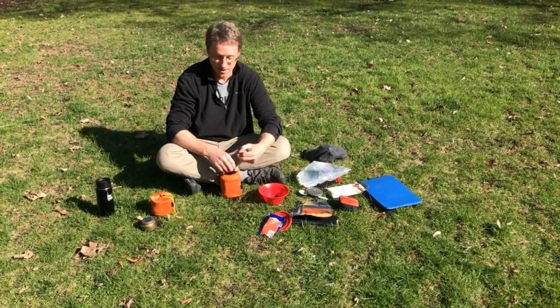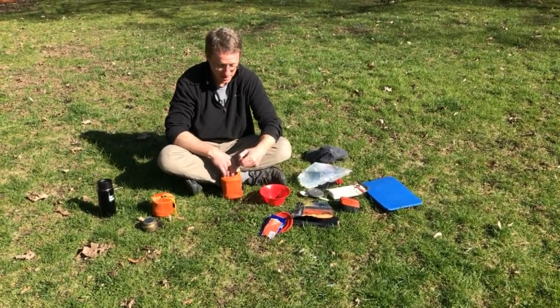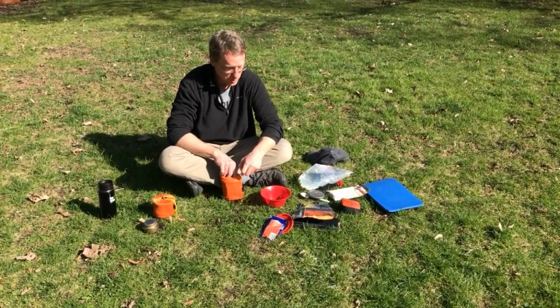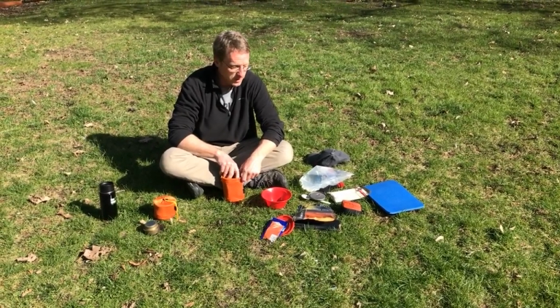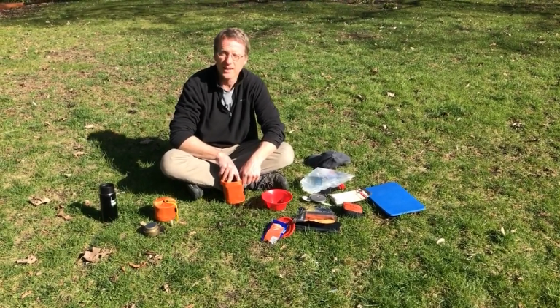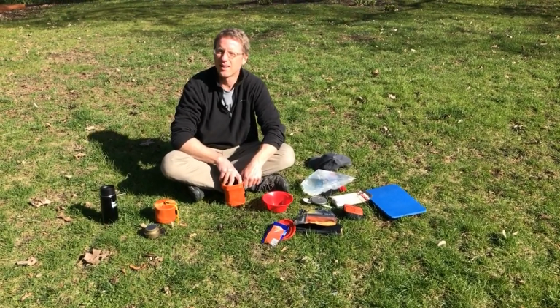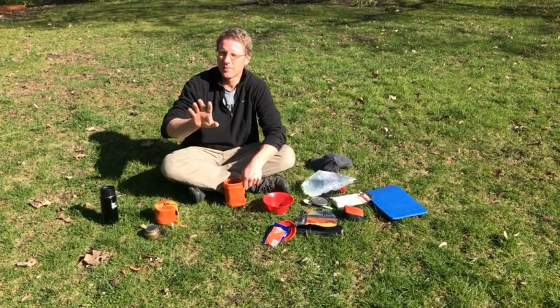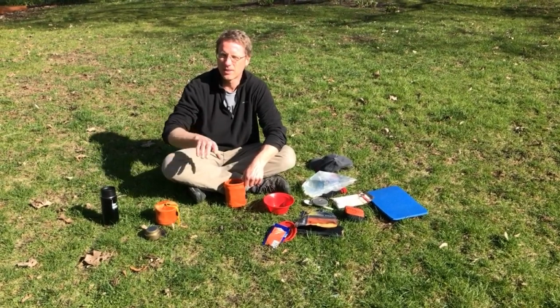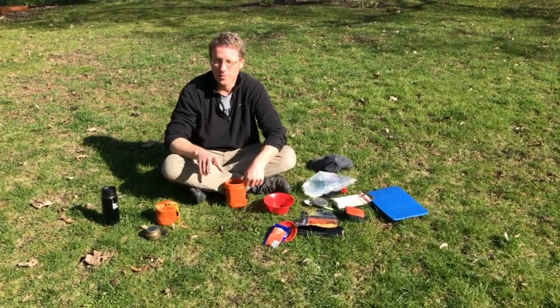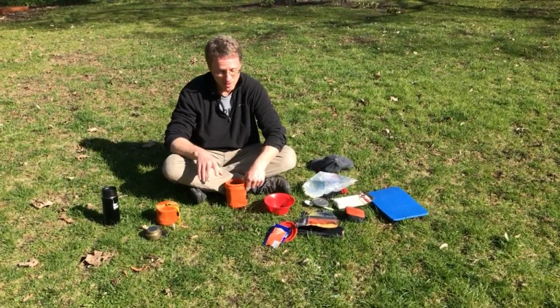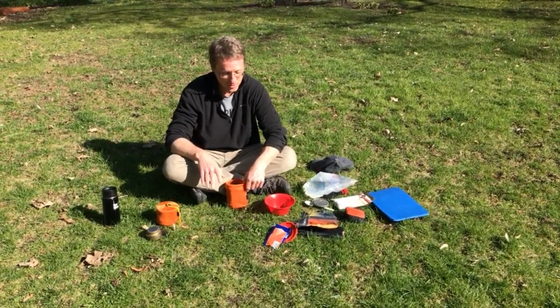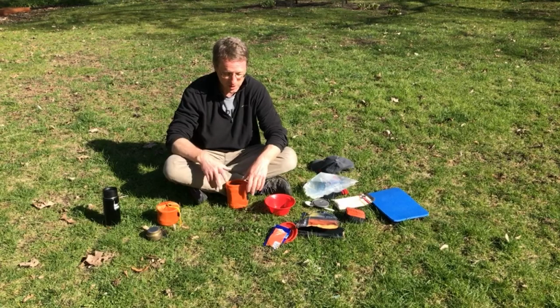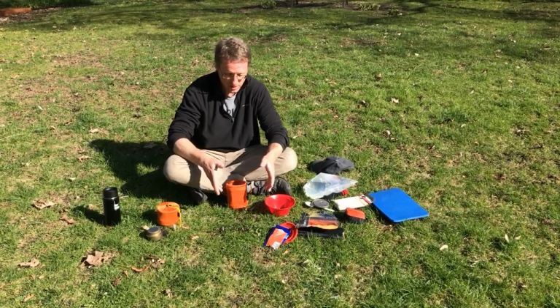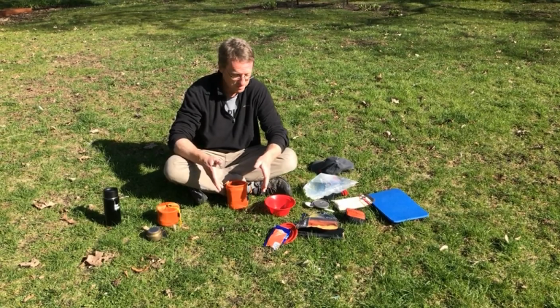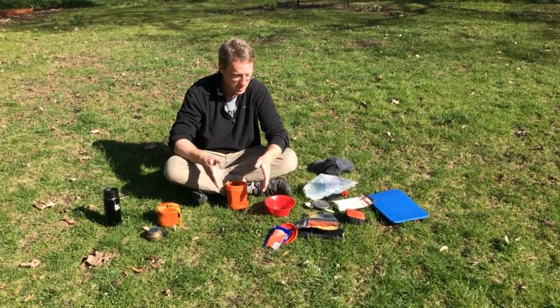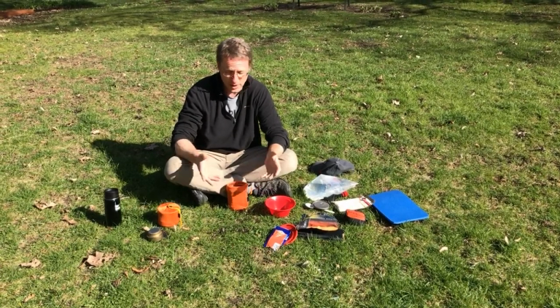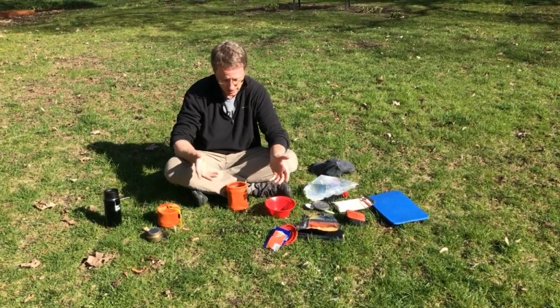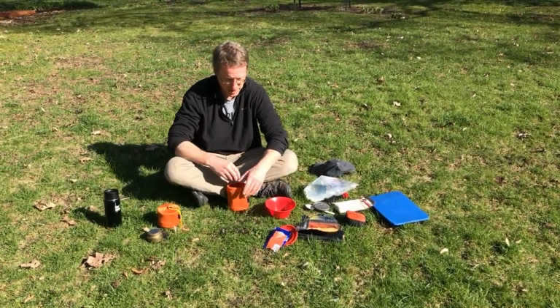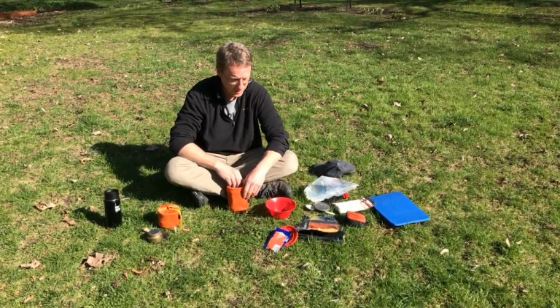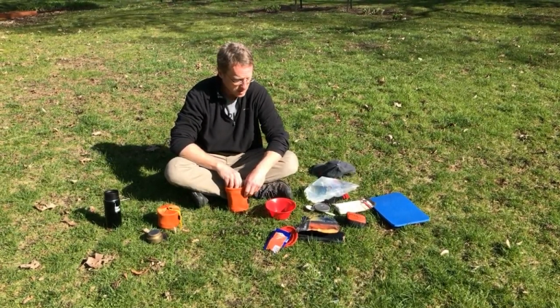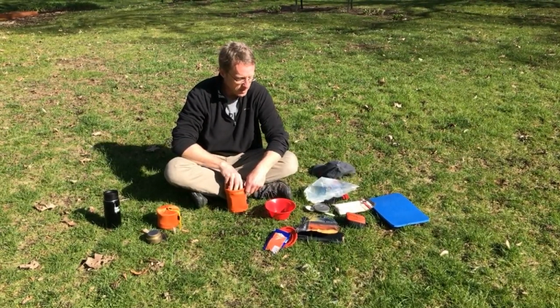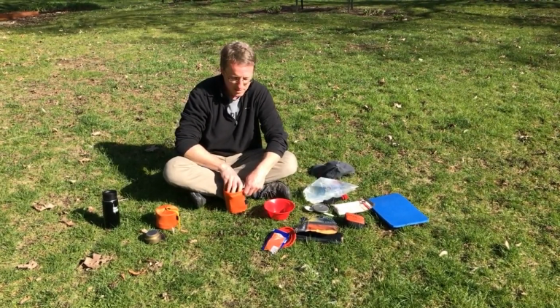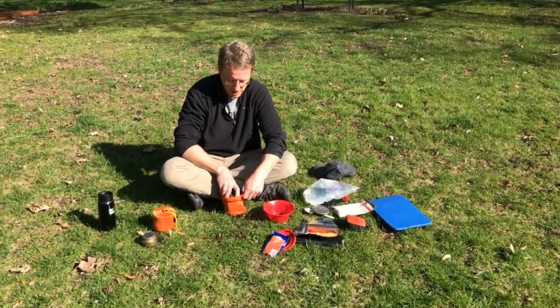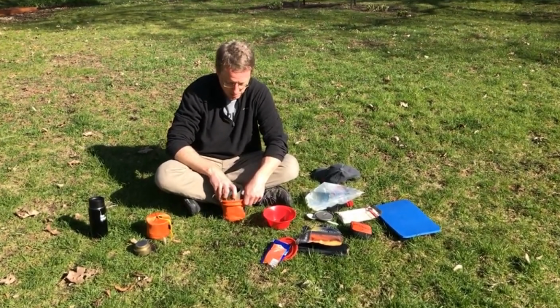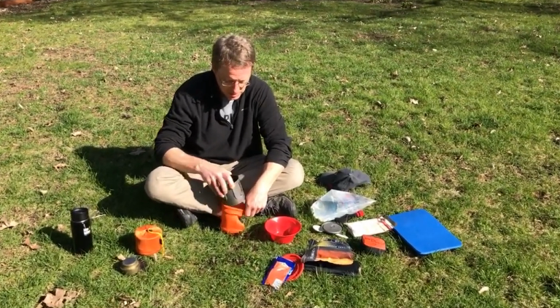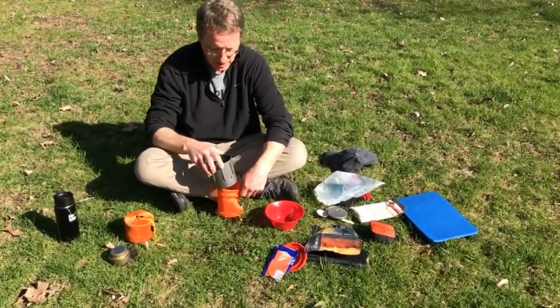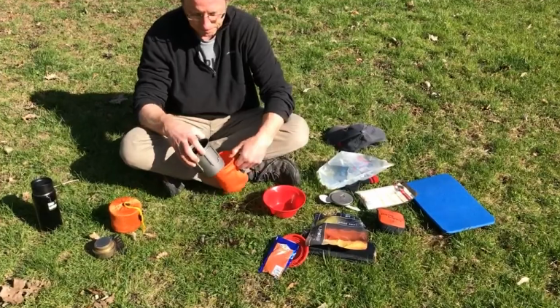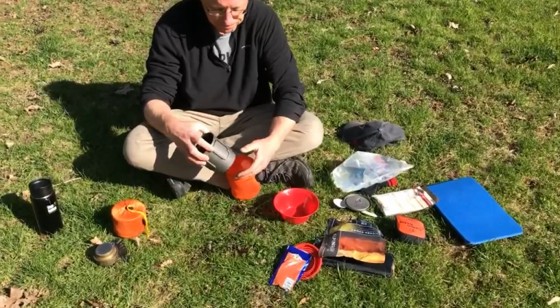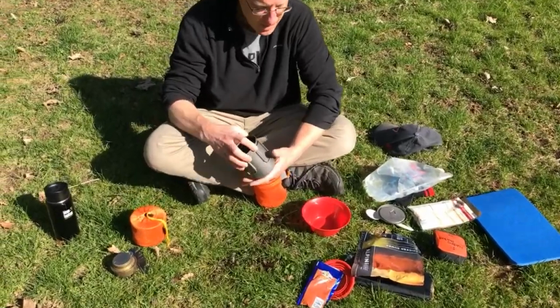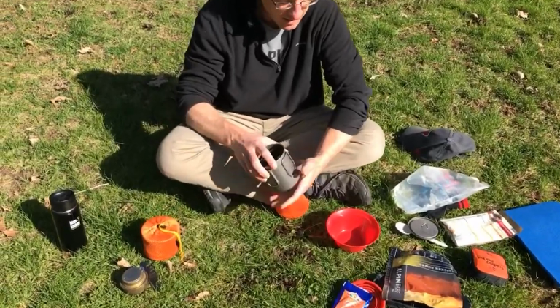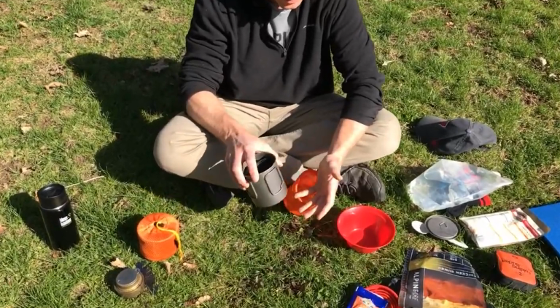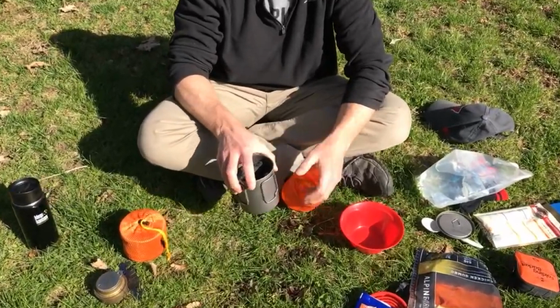We looked at different types of stoves inside. Now we're going to learn how to cook outside. I've got the isobutane stove set up with the titanium pot.